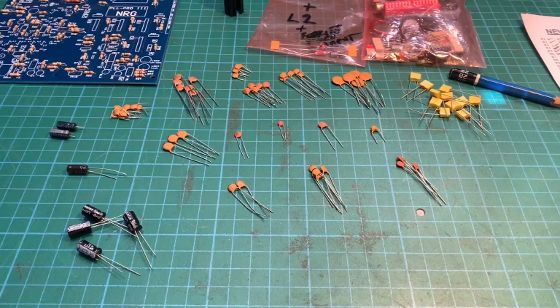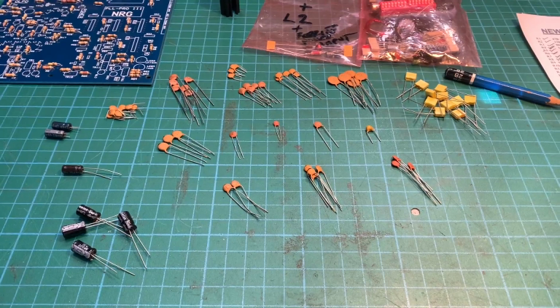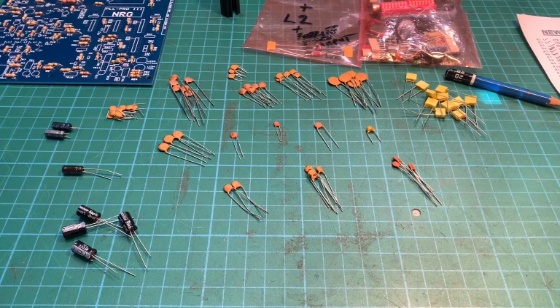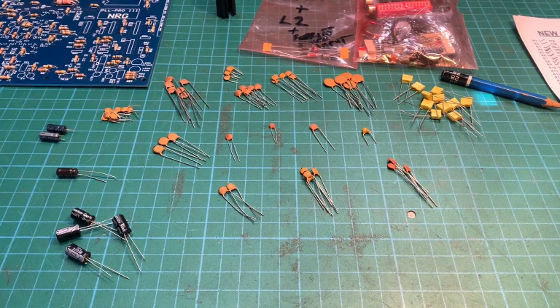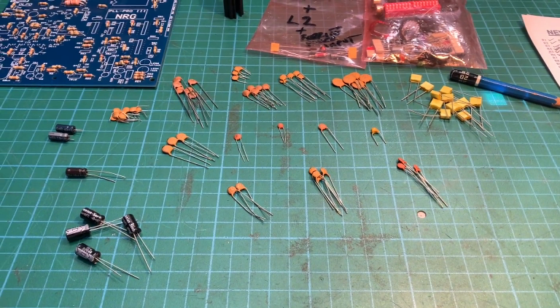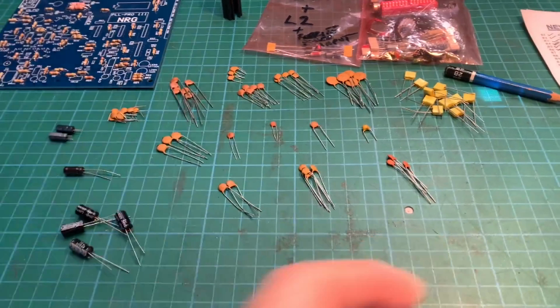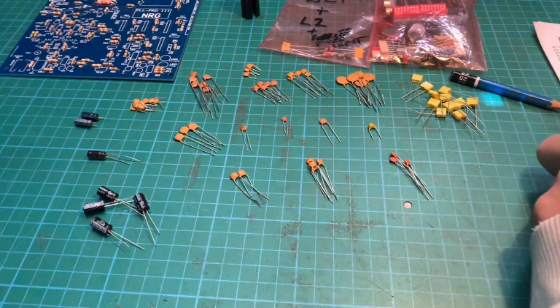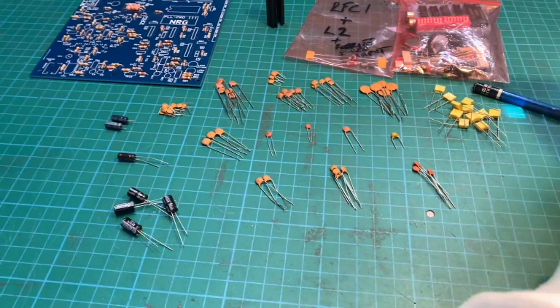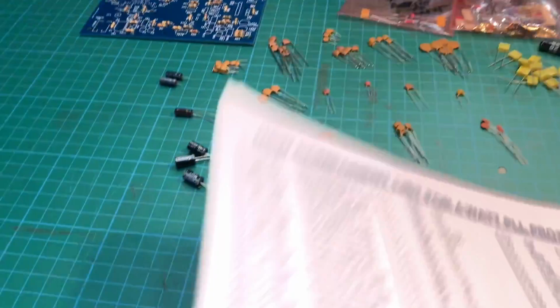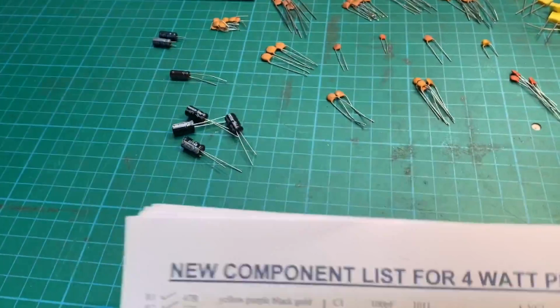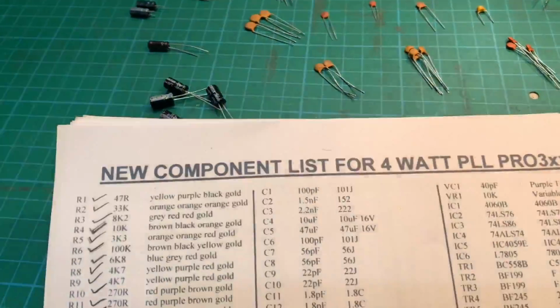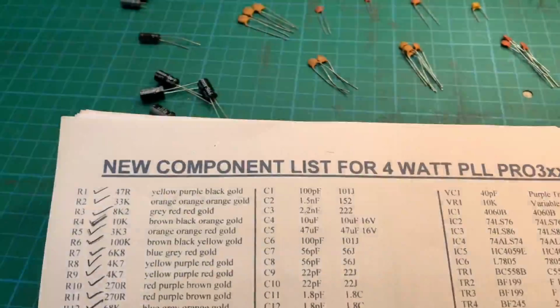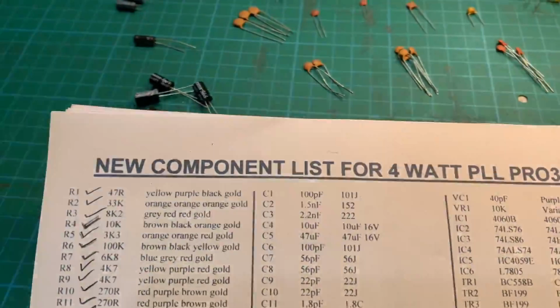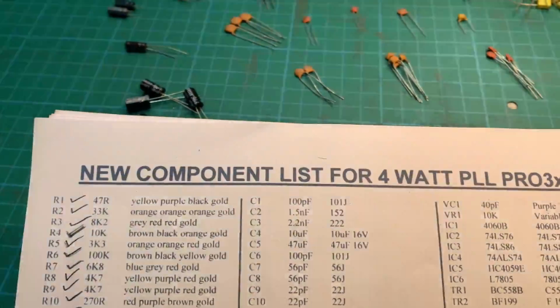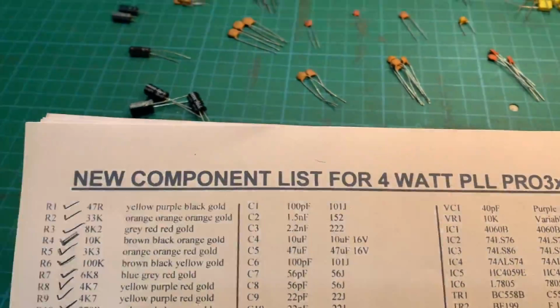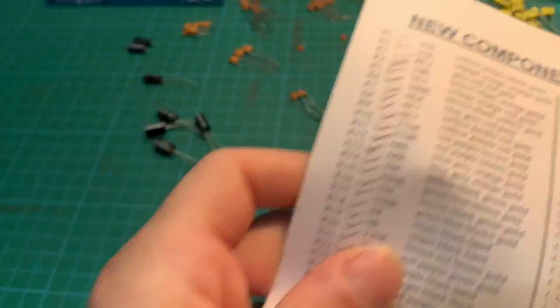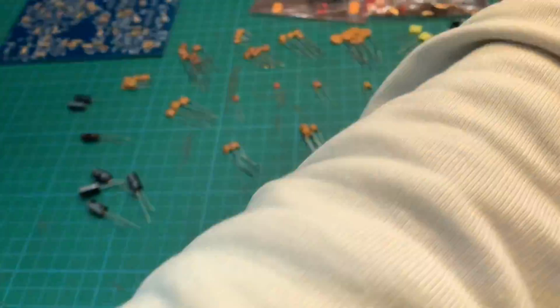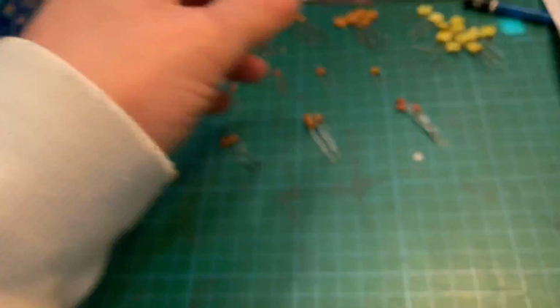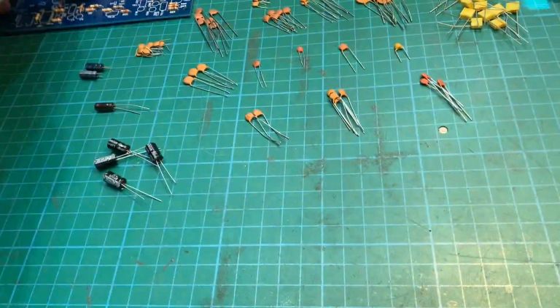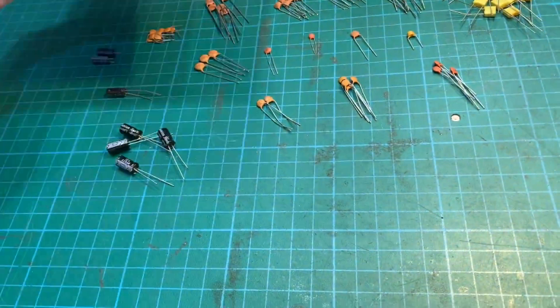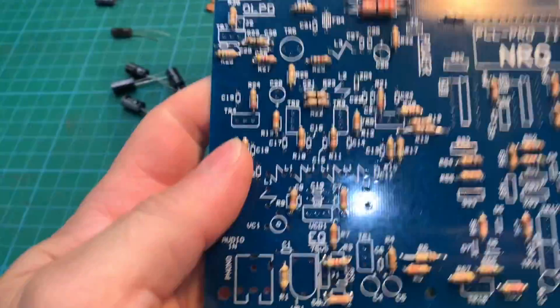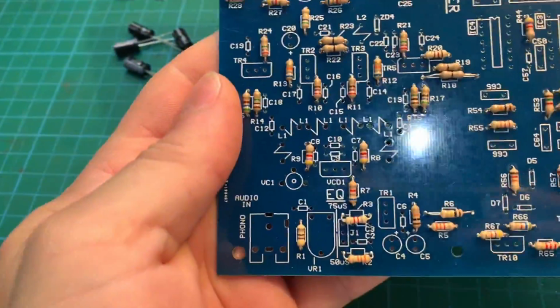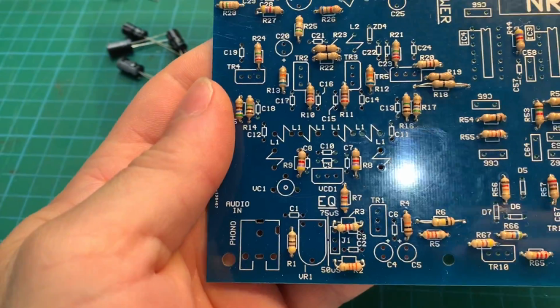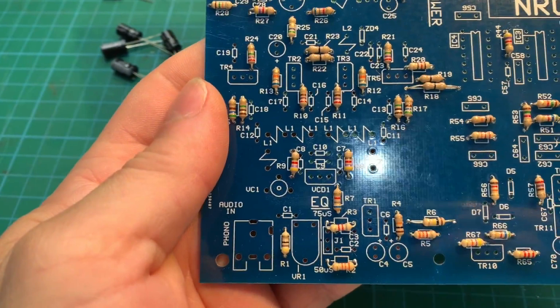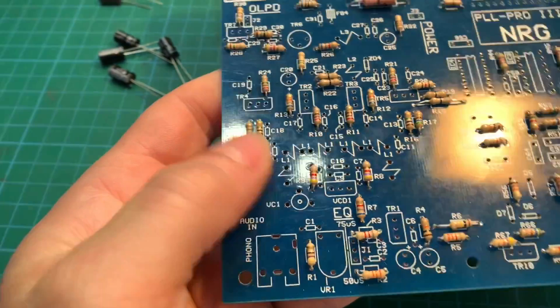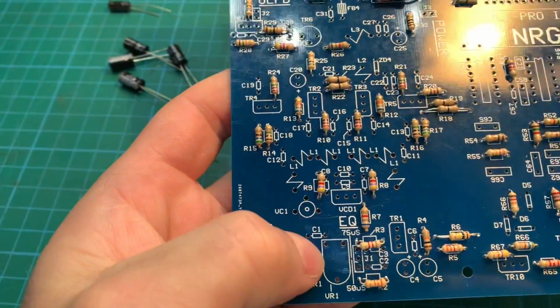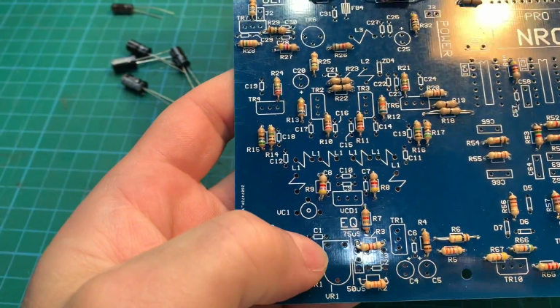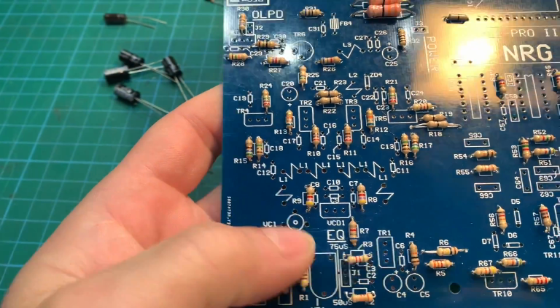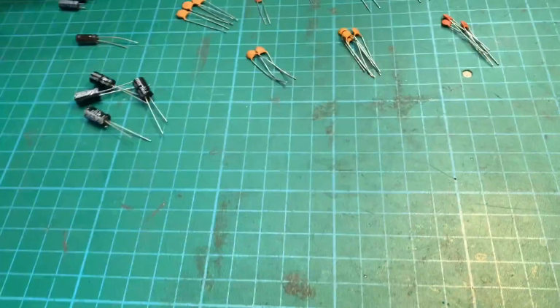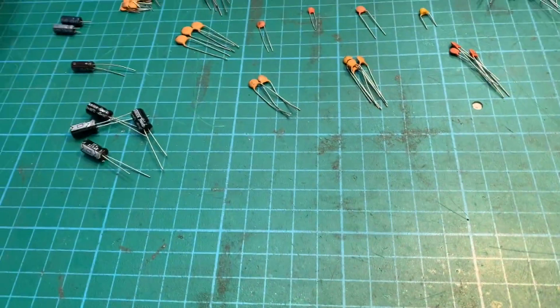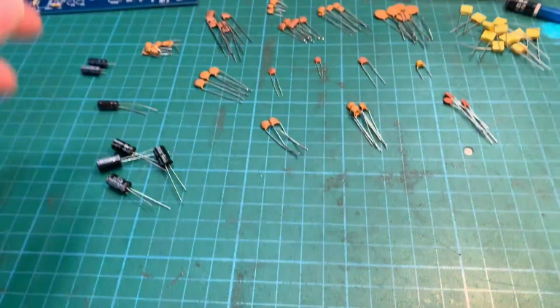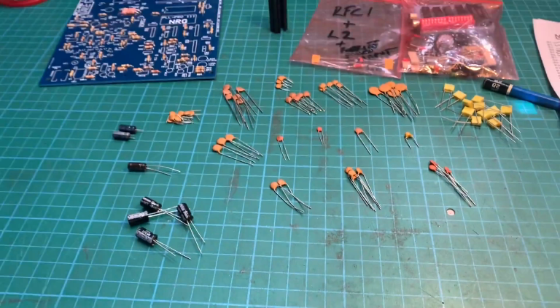All right, so that's our capacitors all sorted out. Grabbing our paperwork, we've got C1 there — 101J. Have a look on the board and we've got C1, so let's find it and get it on there.